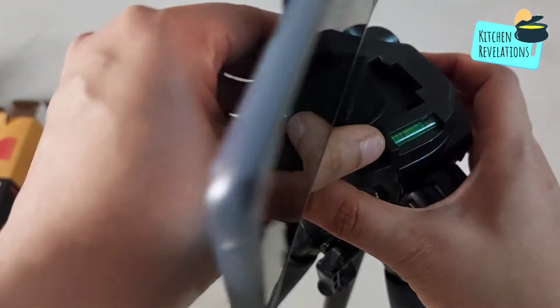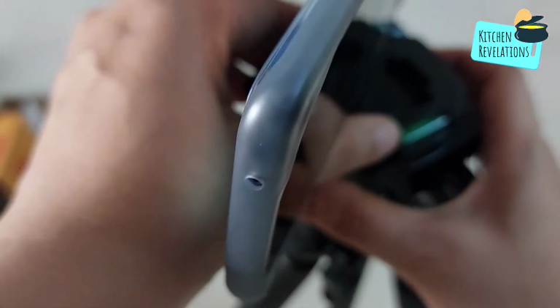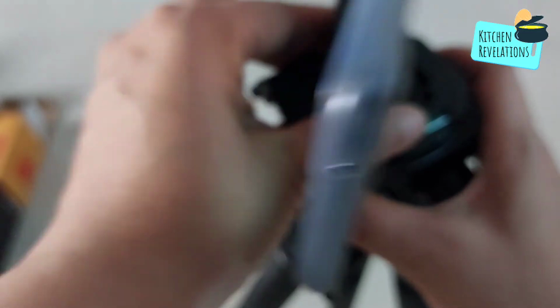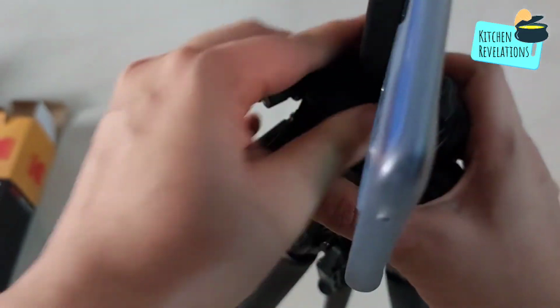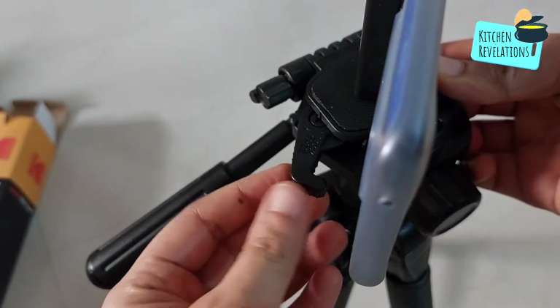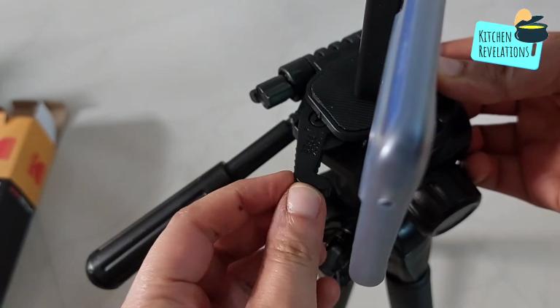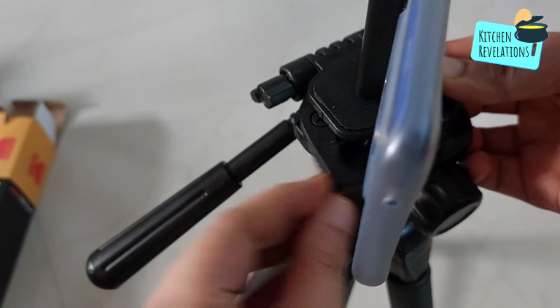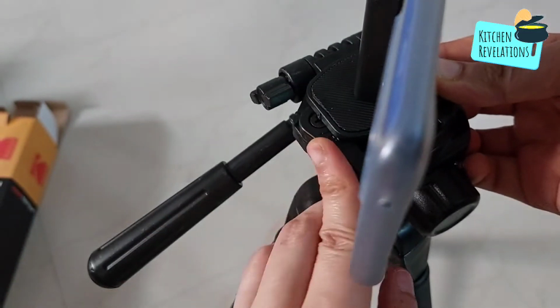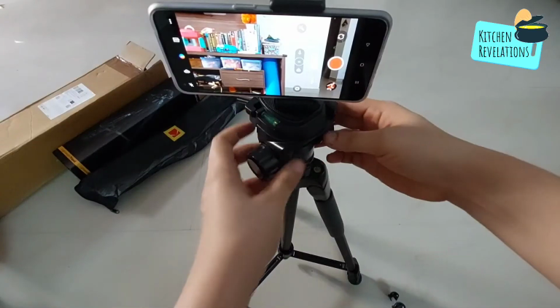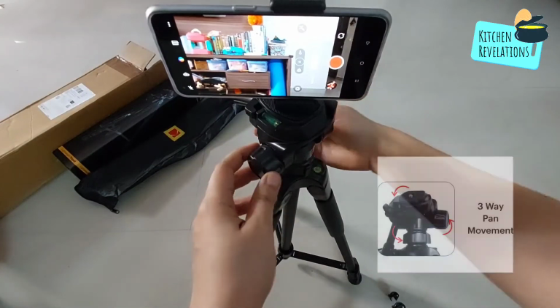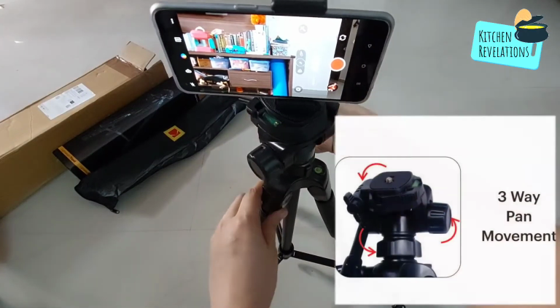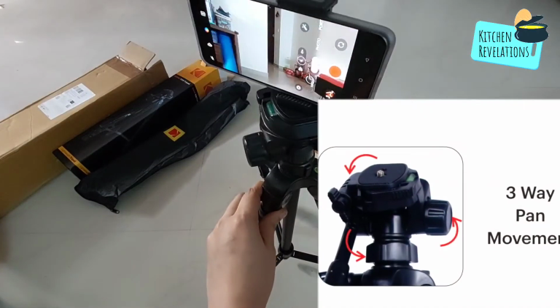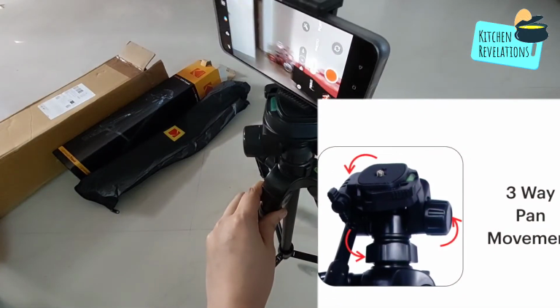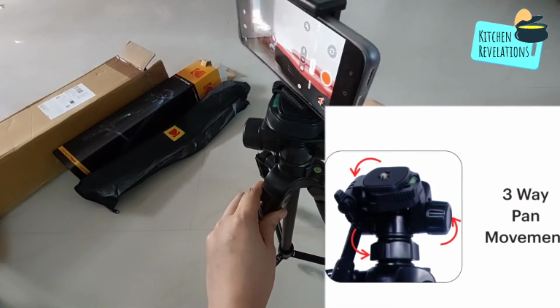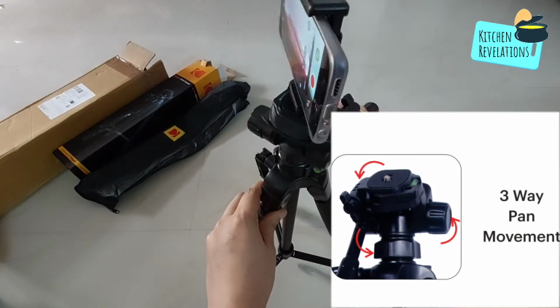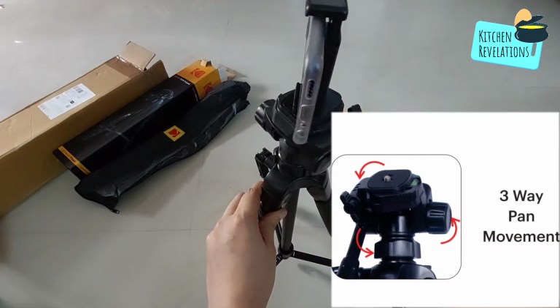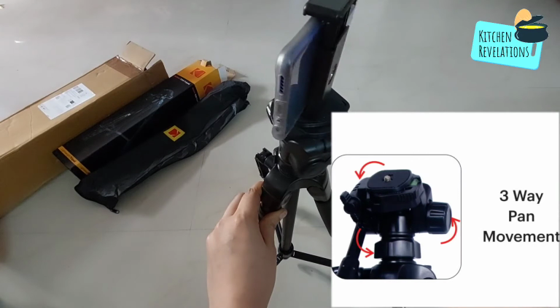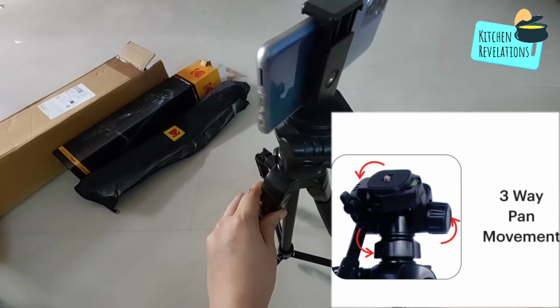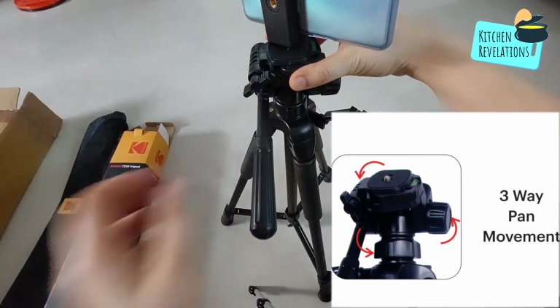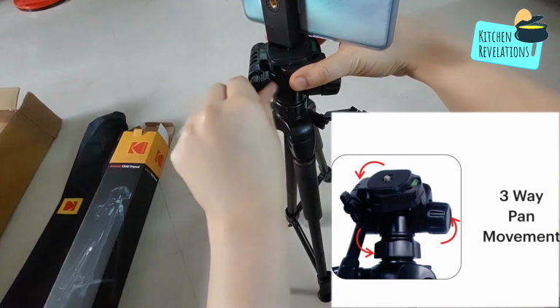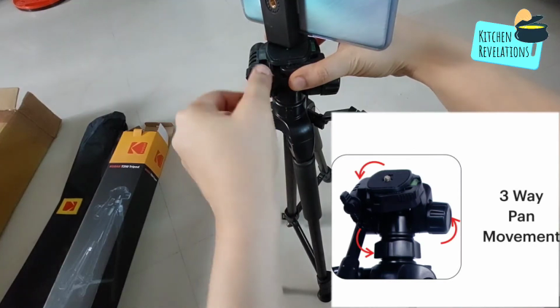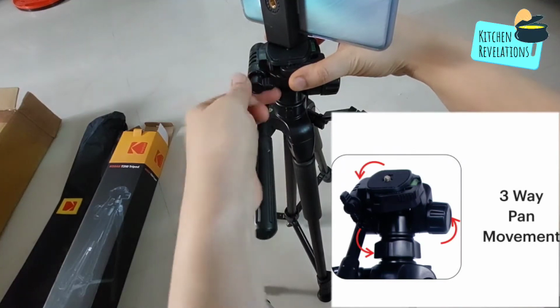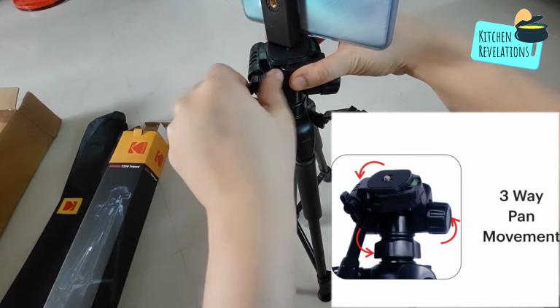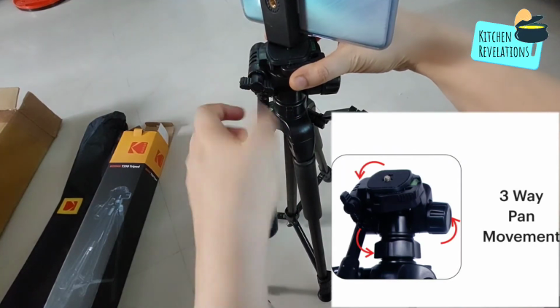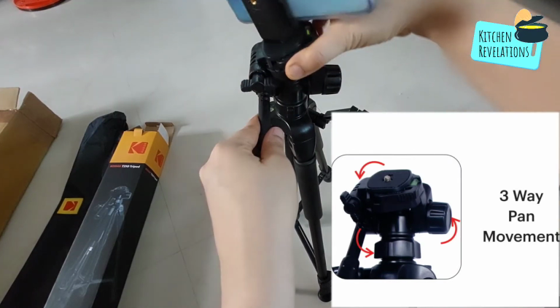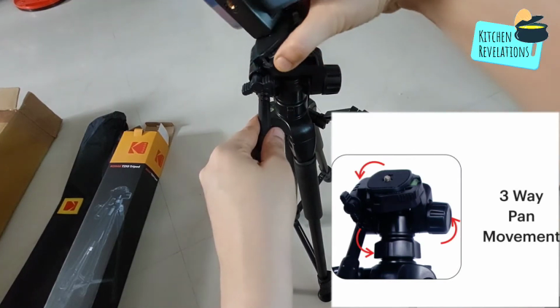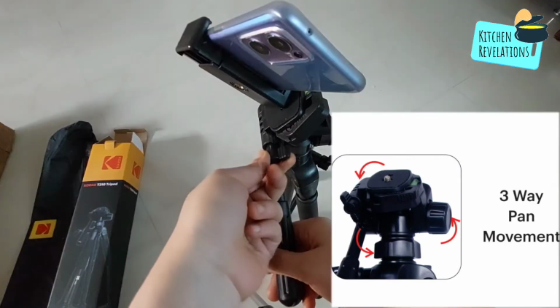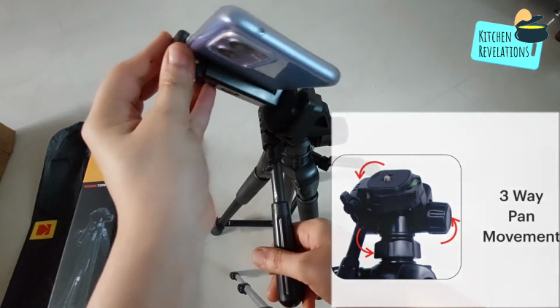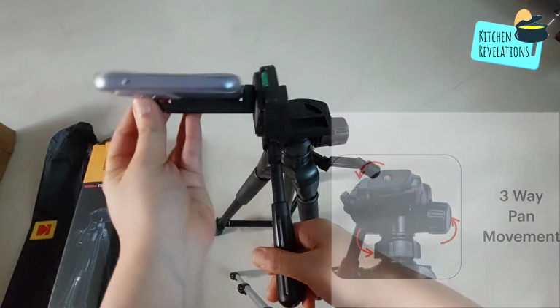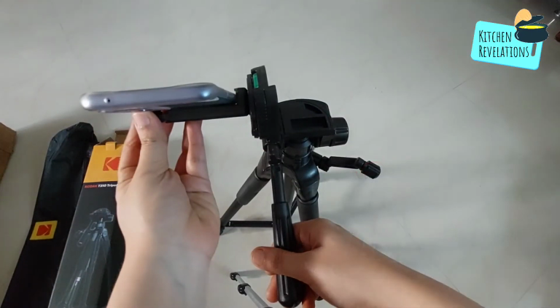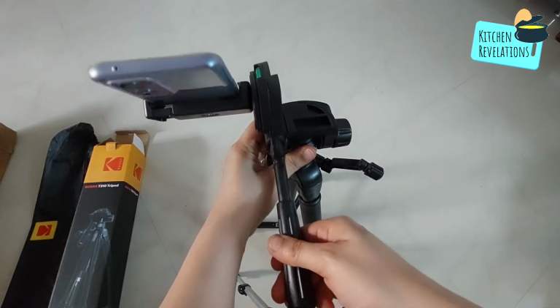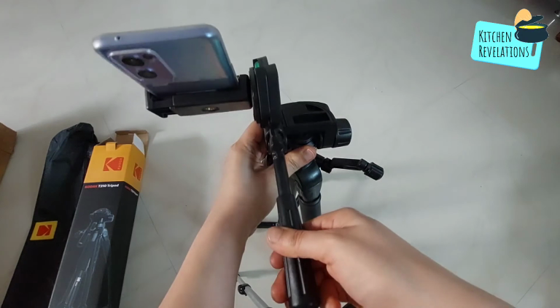Just pull this lever and remove it, and then you can fix the mobile on top of this mount, else you can fix it the other way that I have shown as well. Now what they mentioned about the 3-way pan movement is this — you can rotate it in this way, and then you can also rotate it in this way as shown in this video.